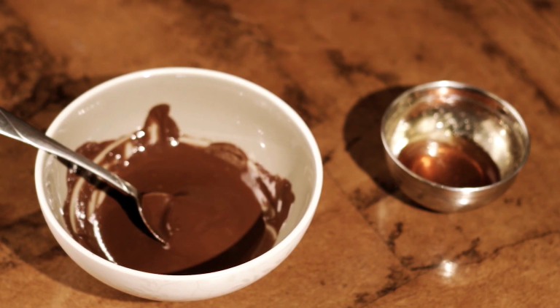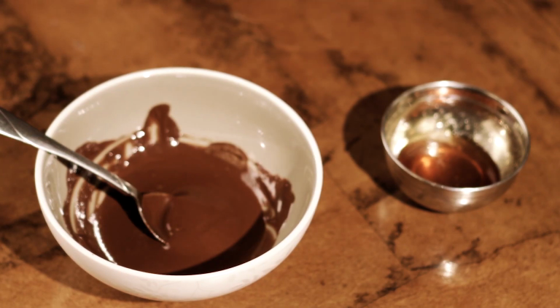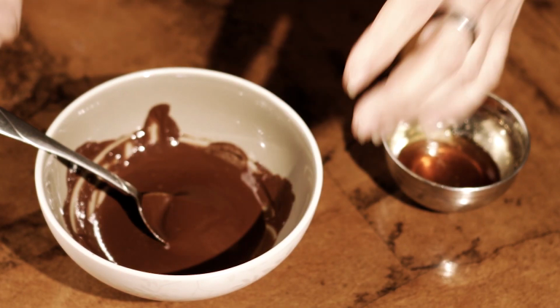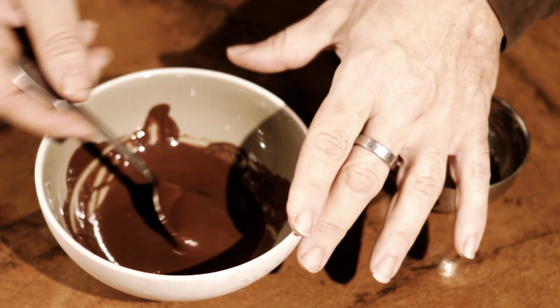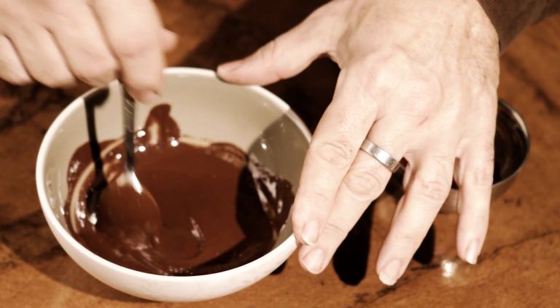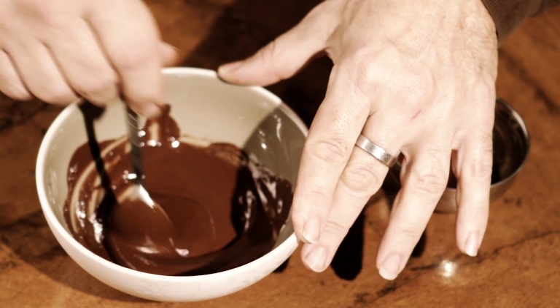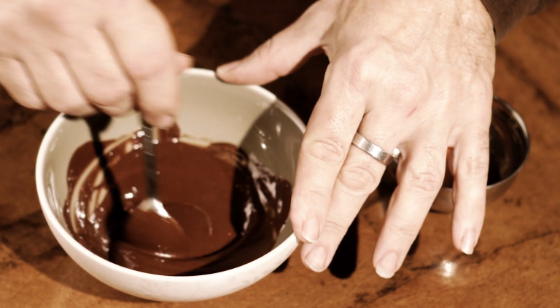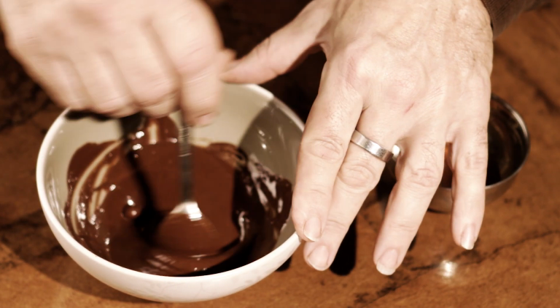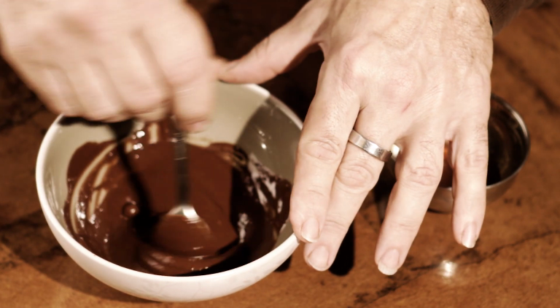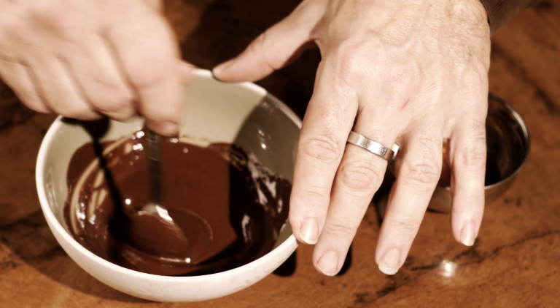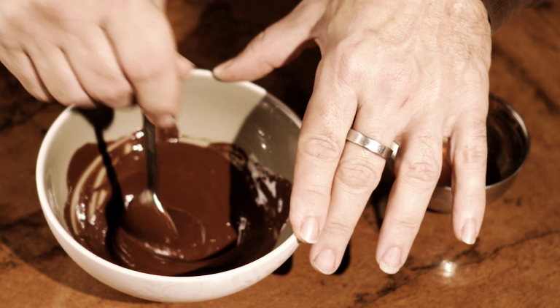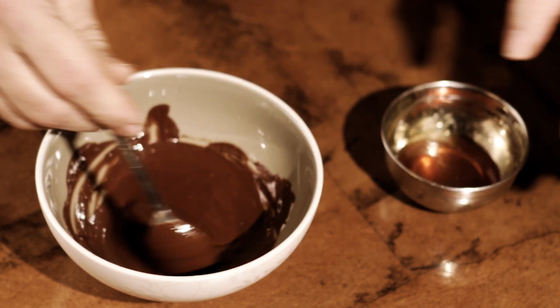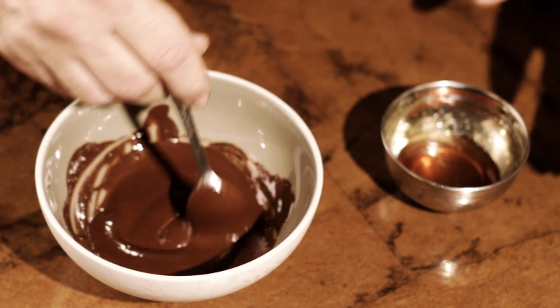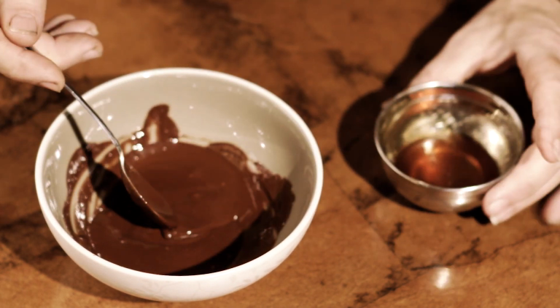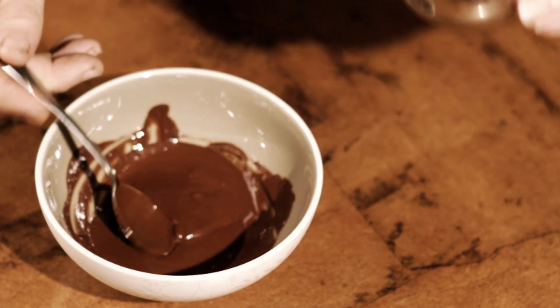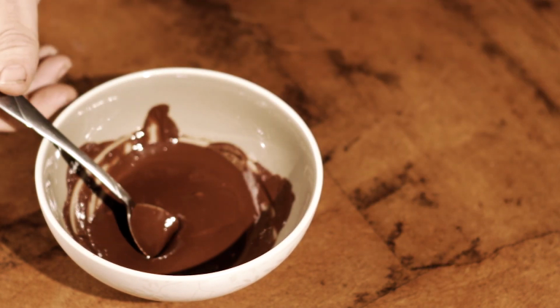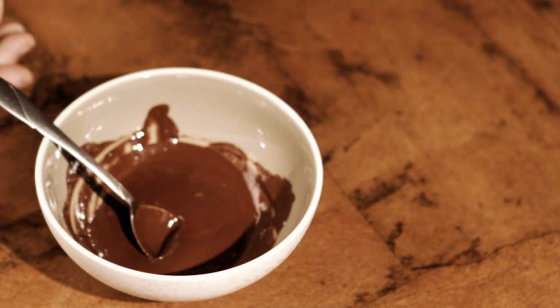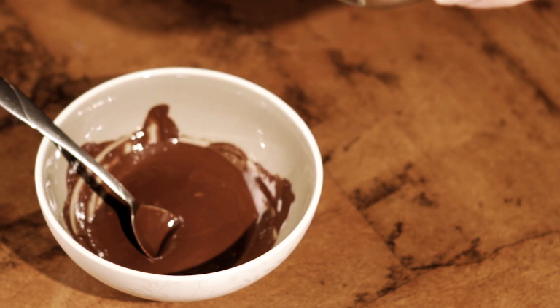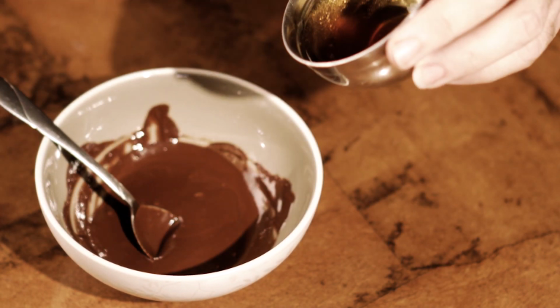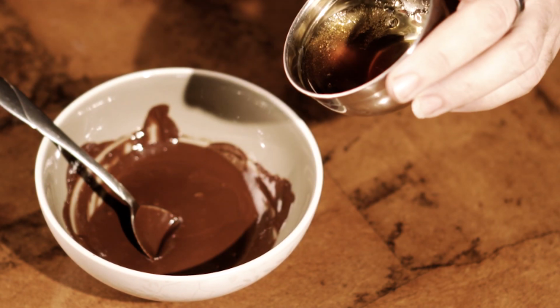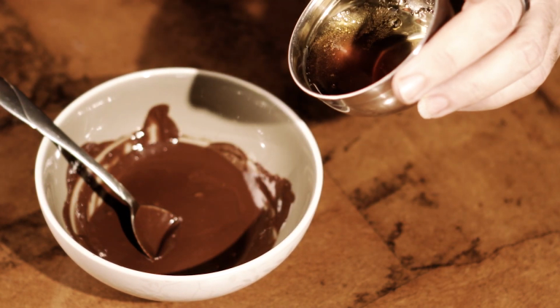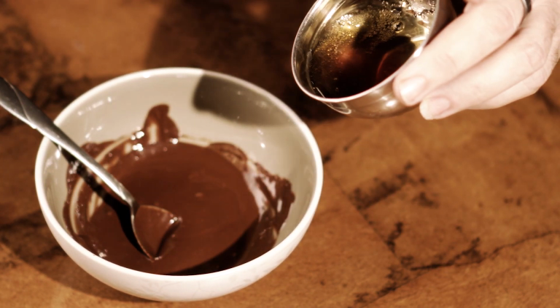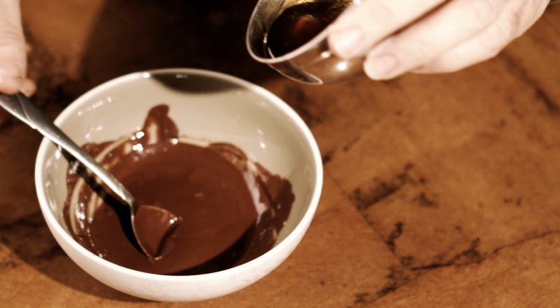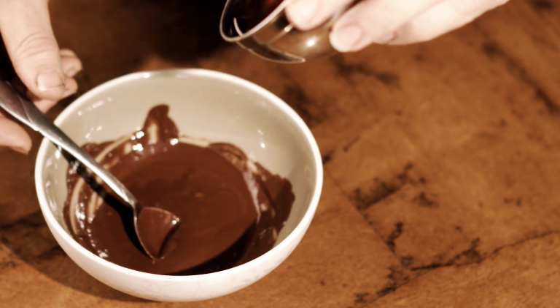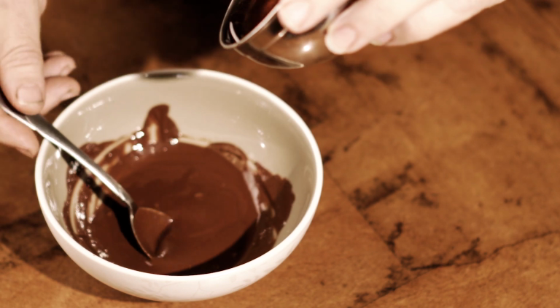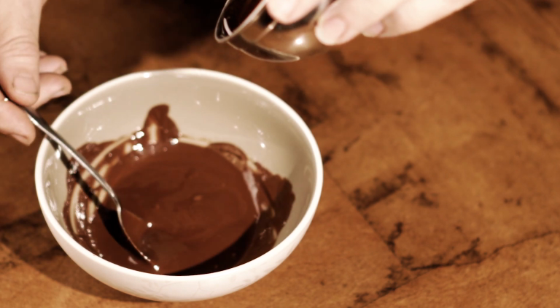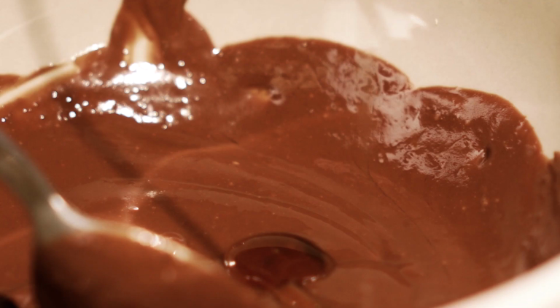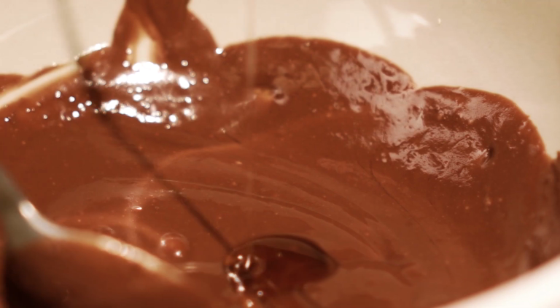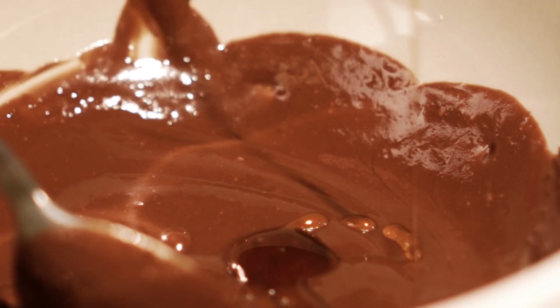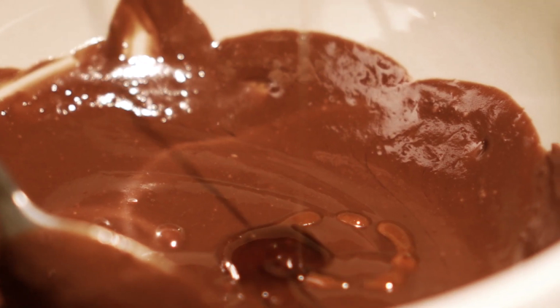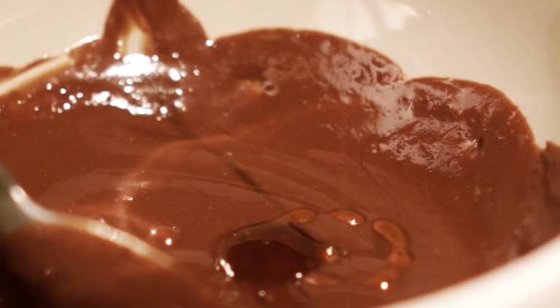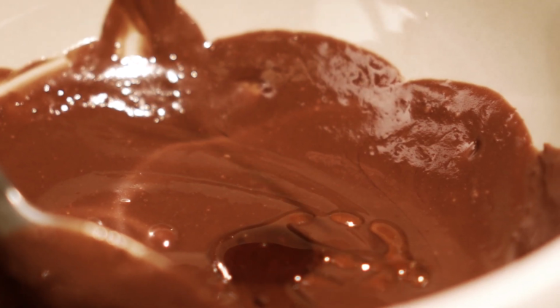When you finish making your chocolate, you've got to temper it, which means stirring it. If you have honey, maple syrup, or agave syrup and you're trying to make your chocolate with that...